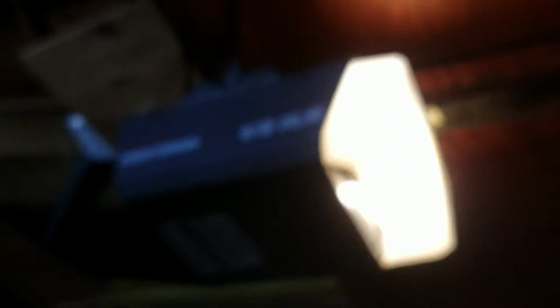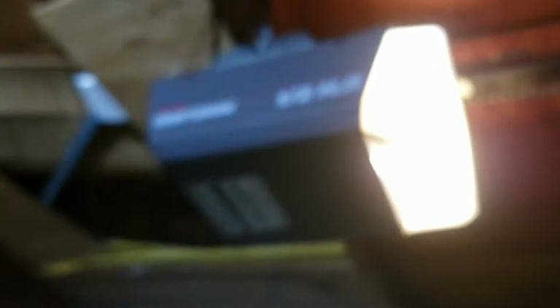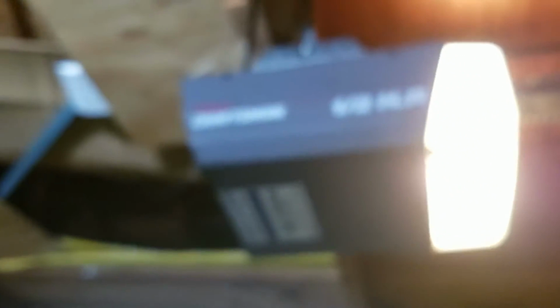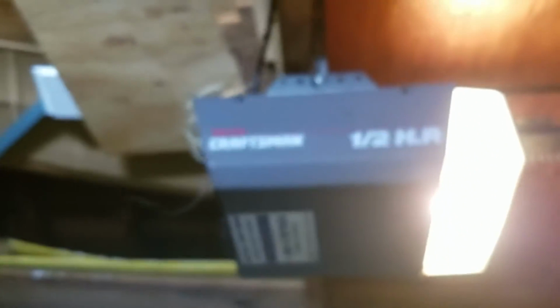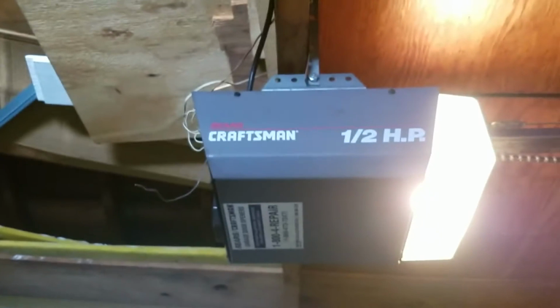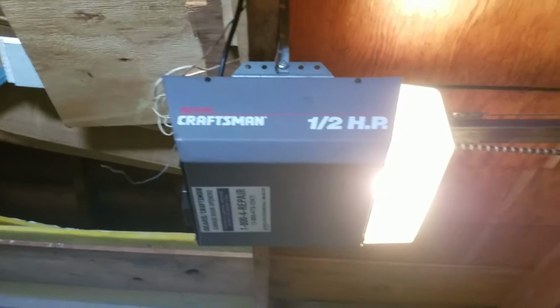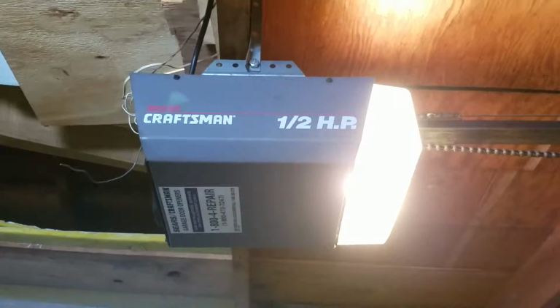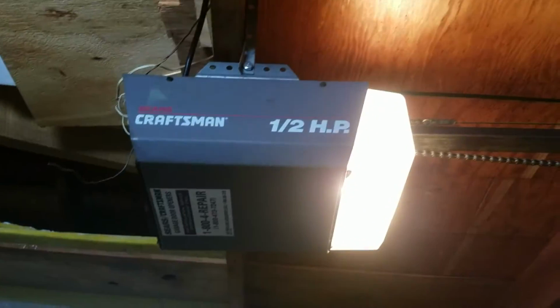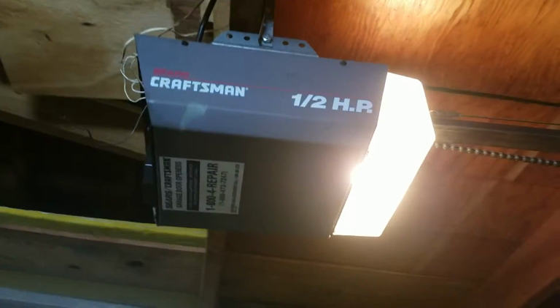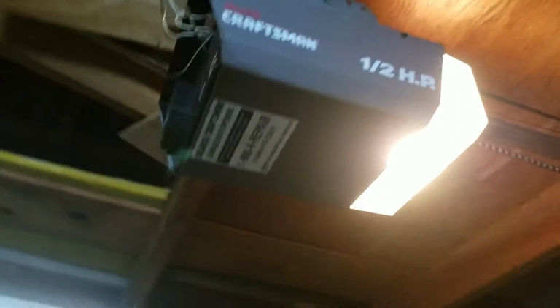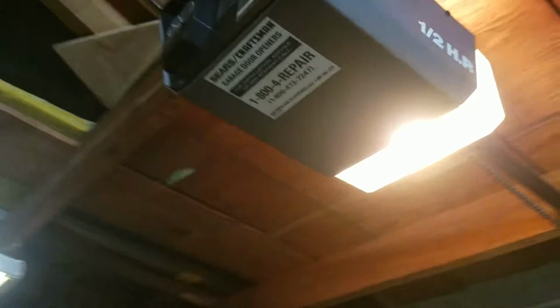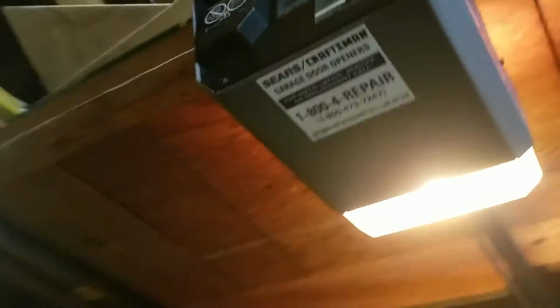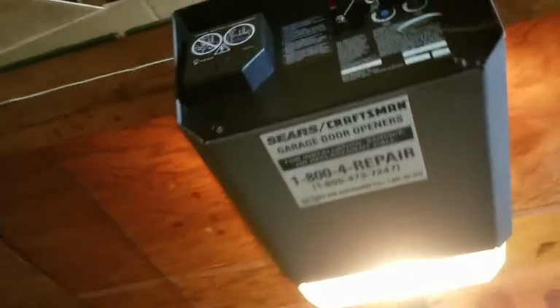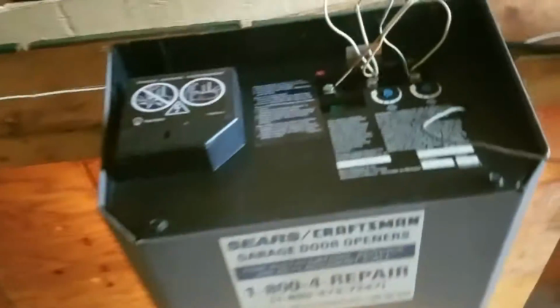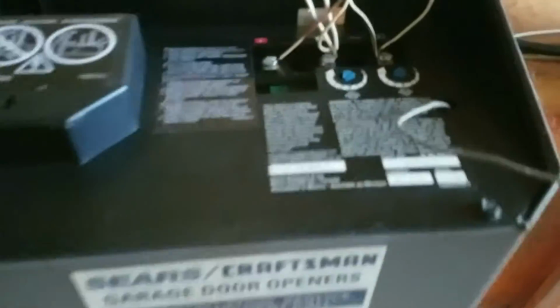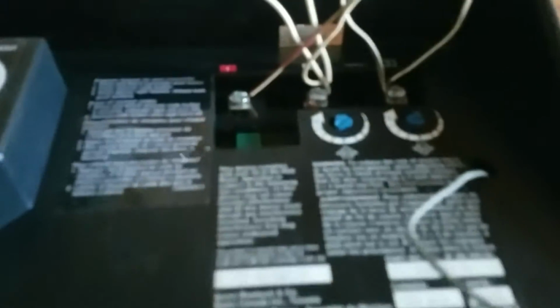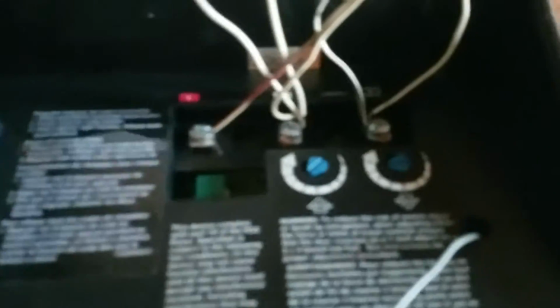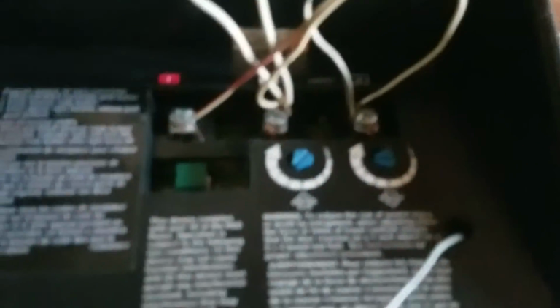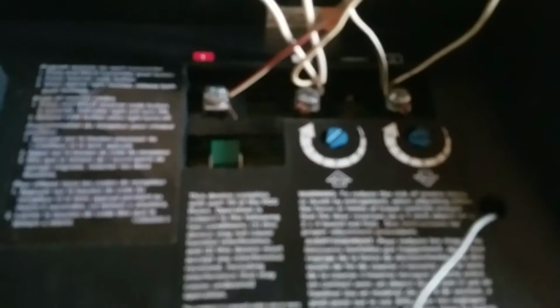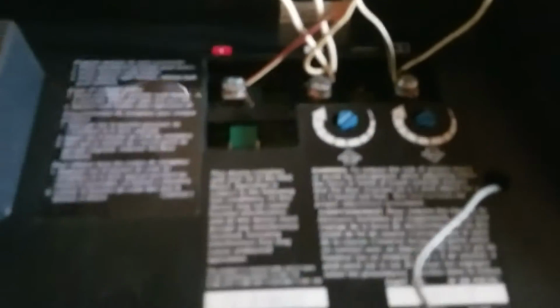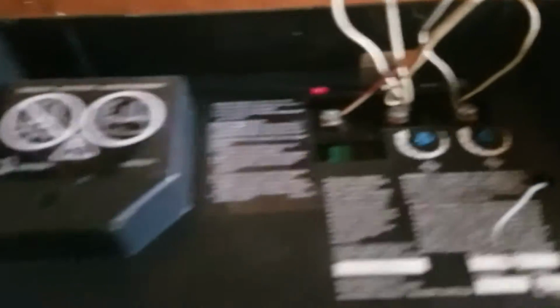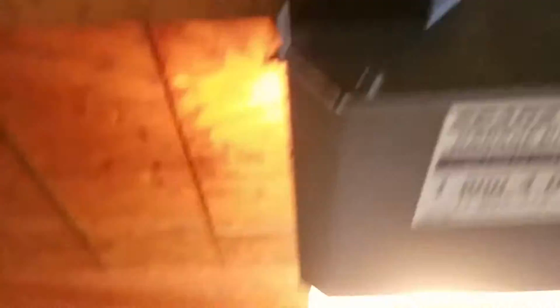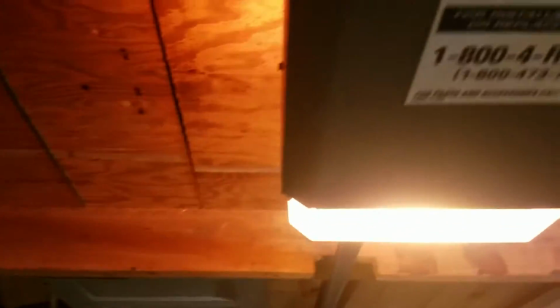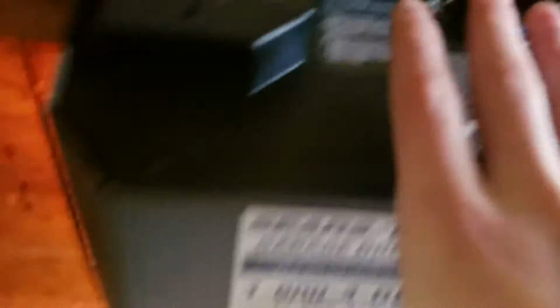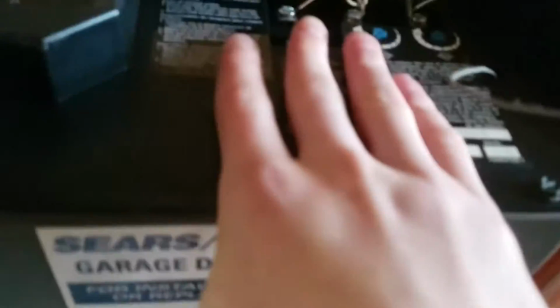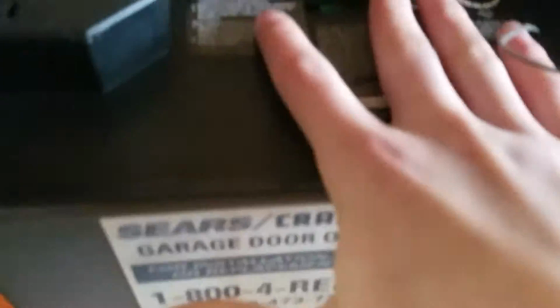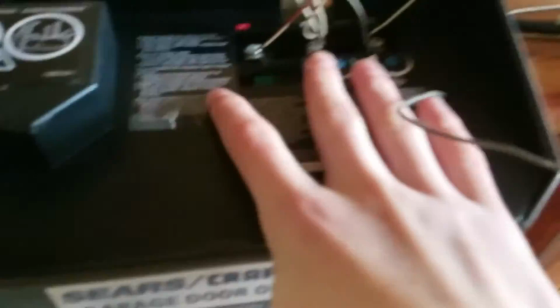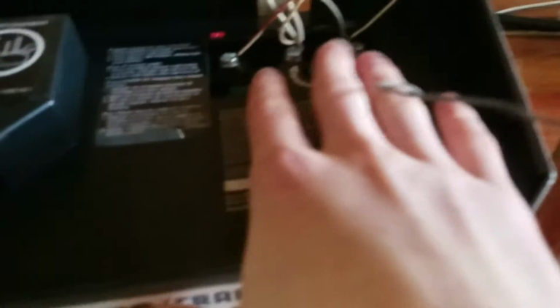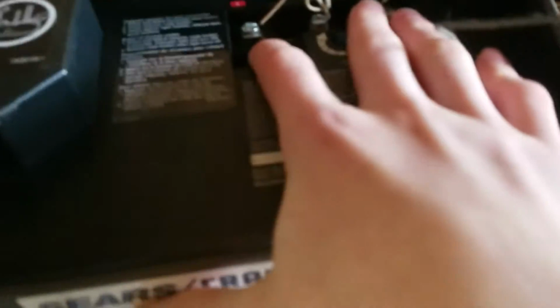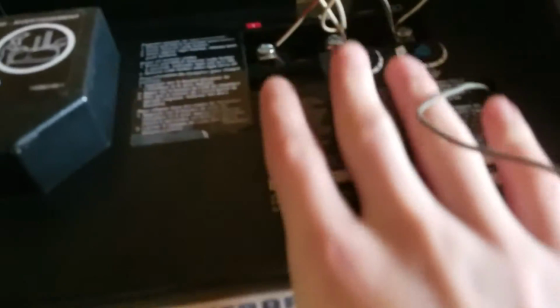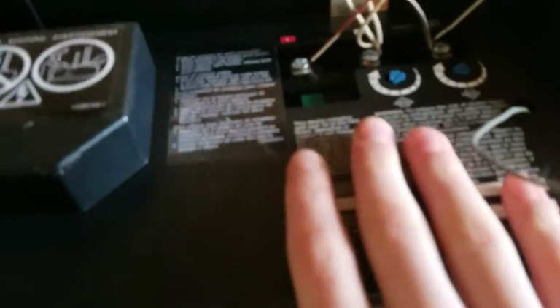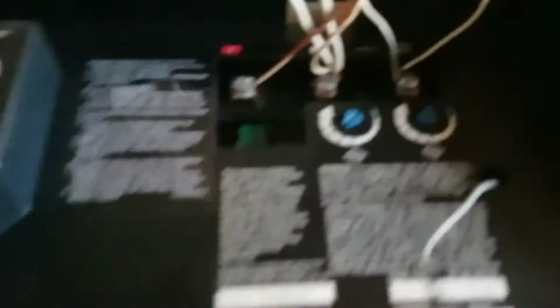It's an older model unit. Green button. It's a pretty low garage — you can reach back here and stuff.